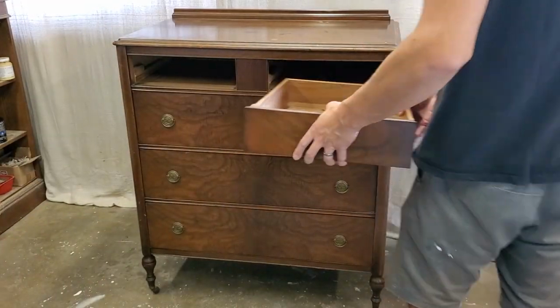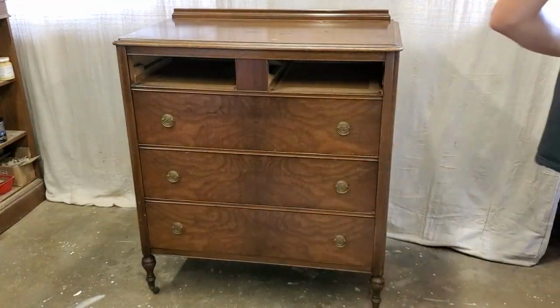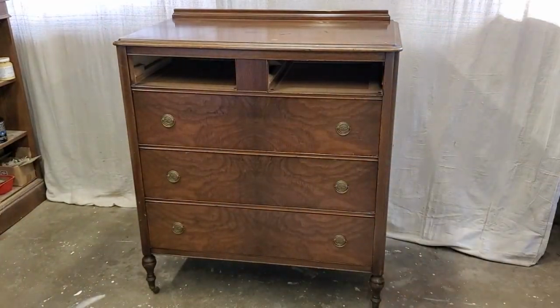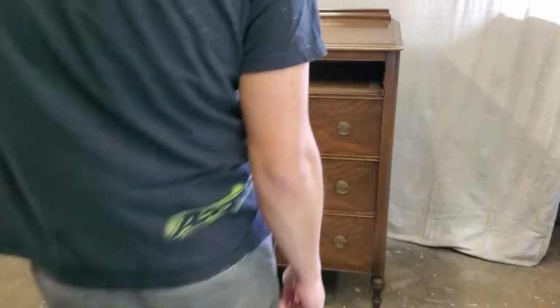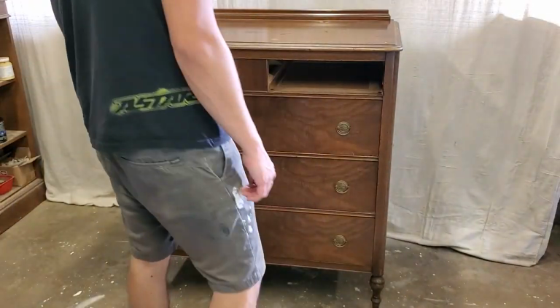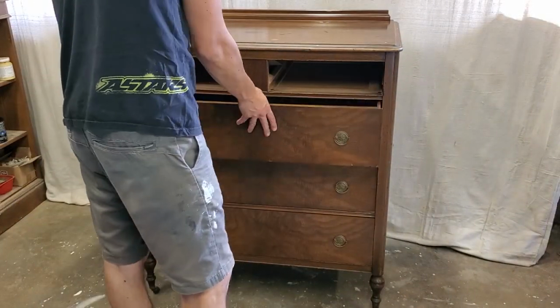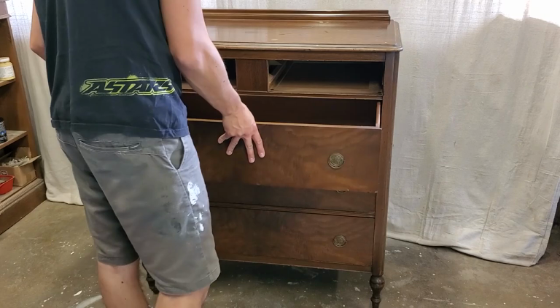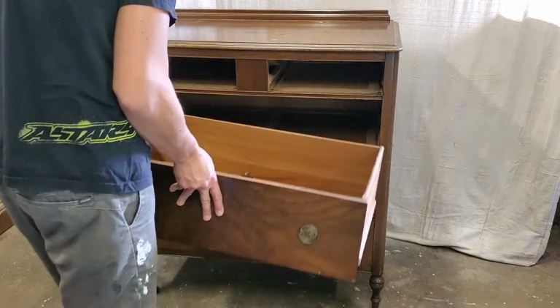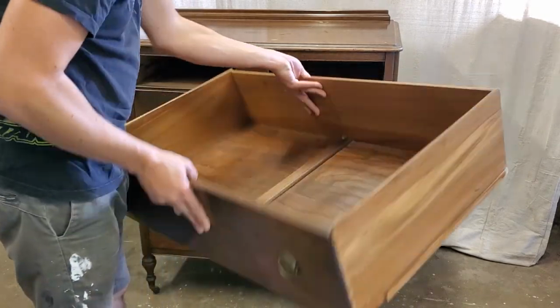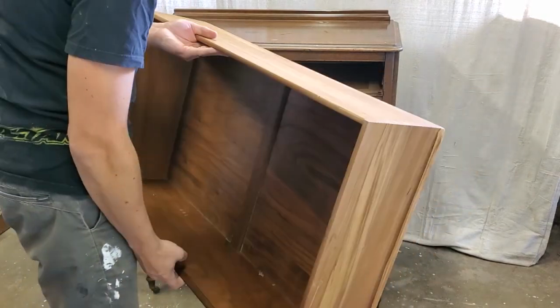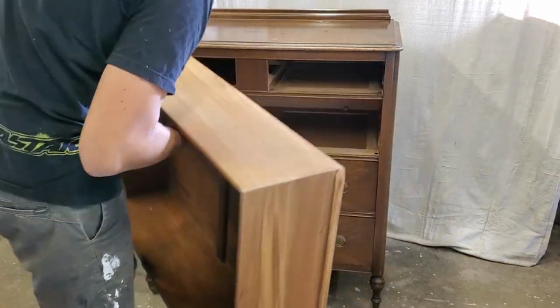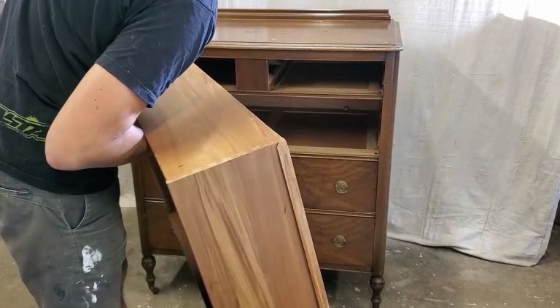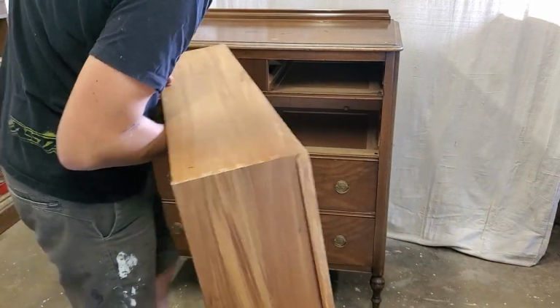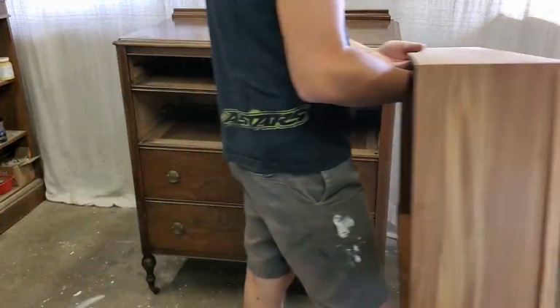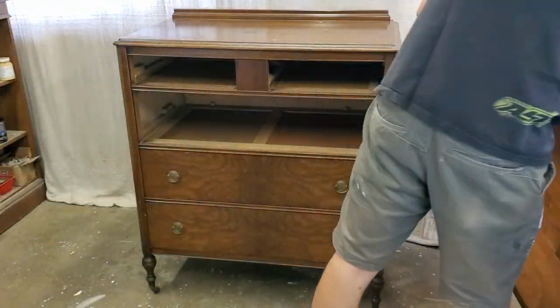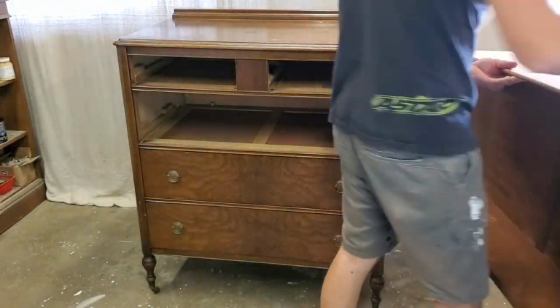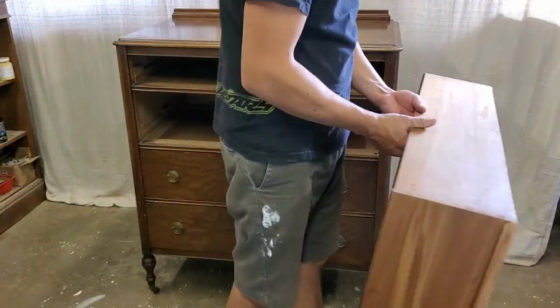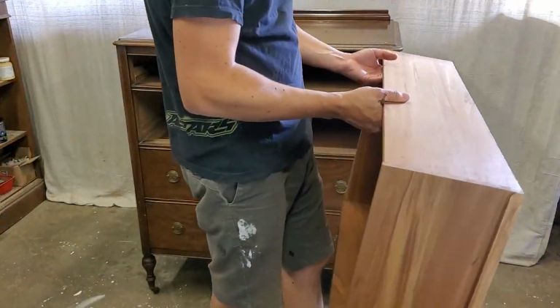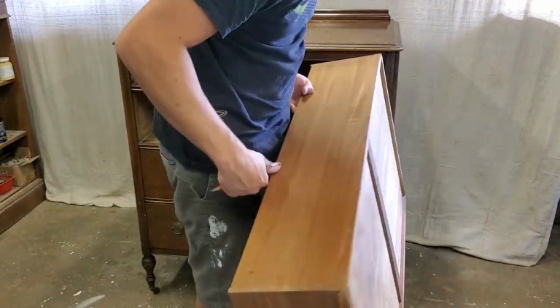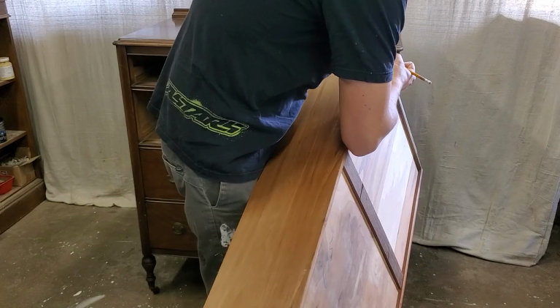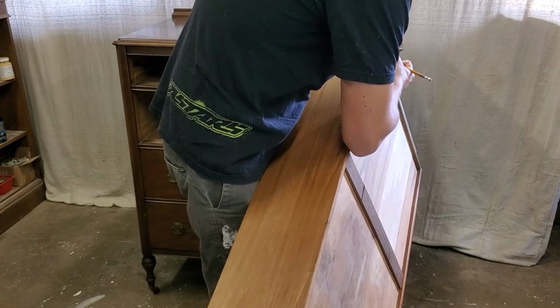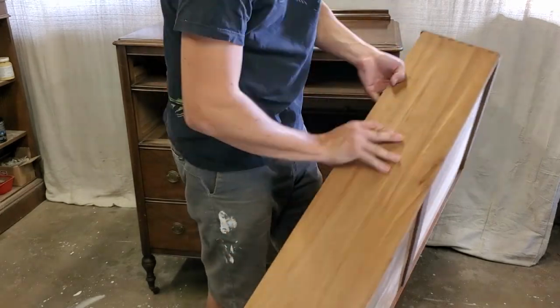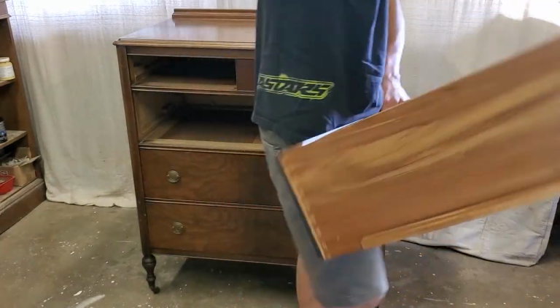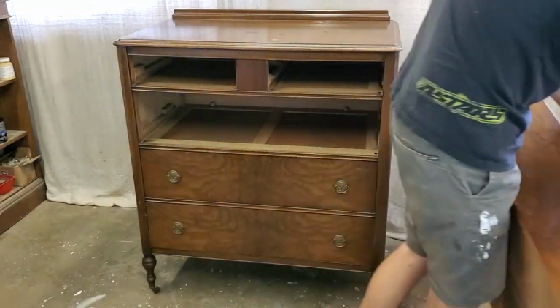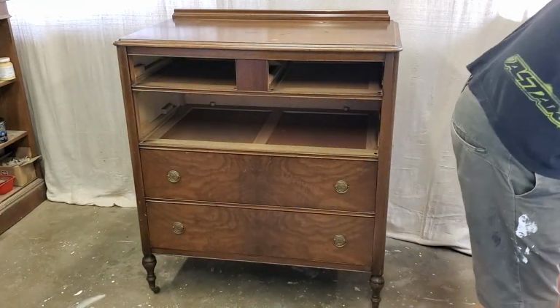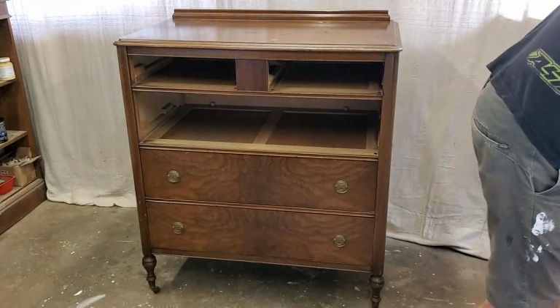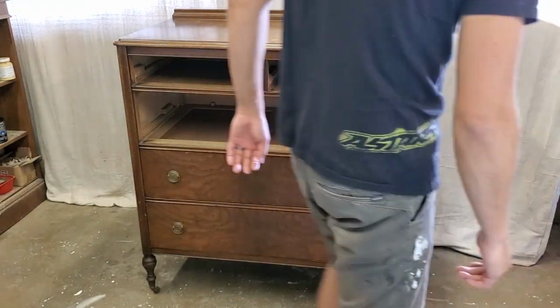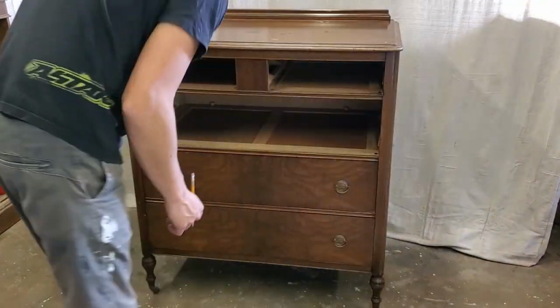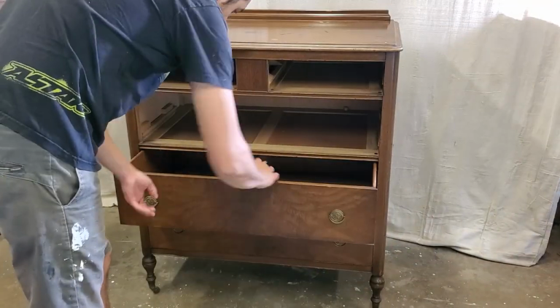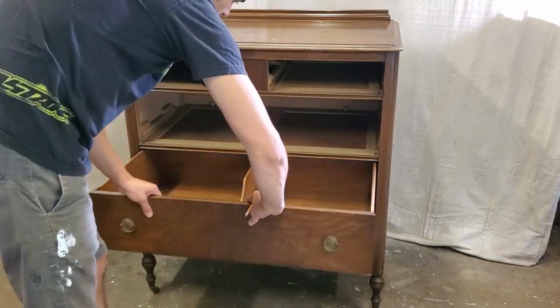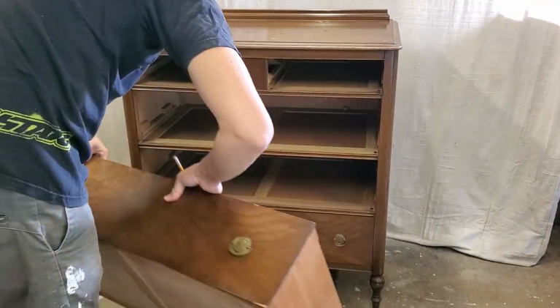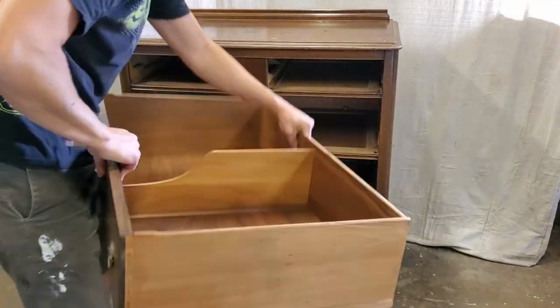So the first thing we do as always is disassembly and some minor repairs. And as I always mention, make sure you number your drawers if they're not already numbered so you know where they go back into.